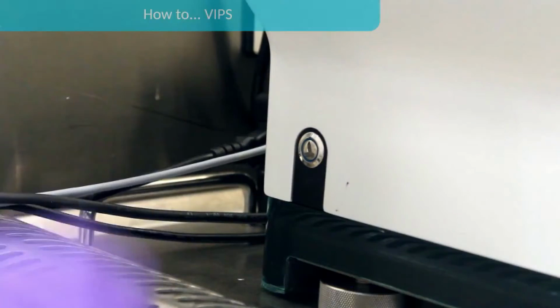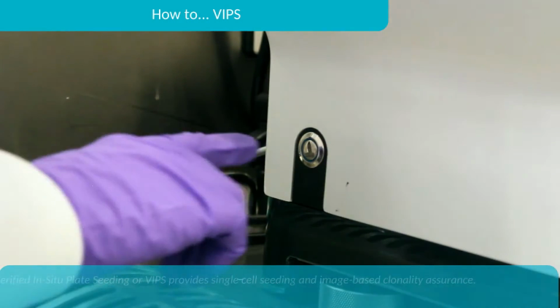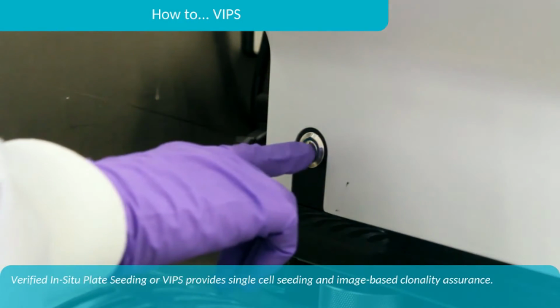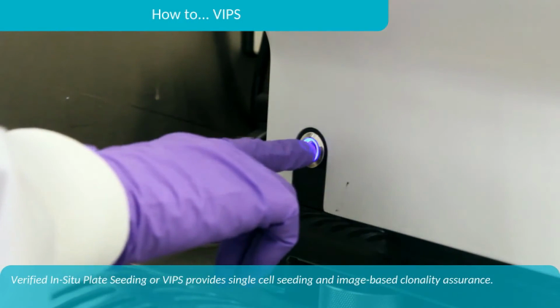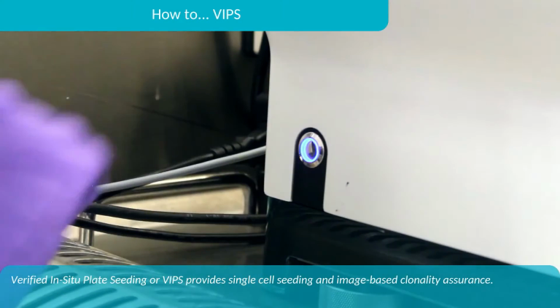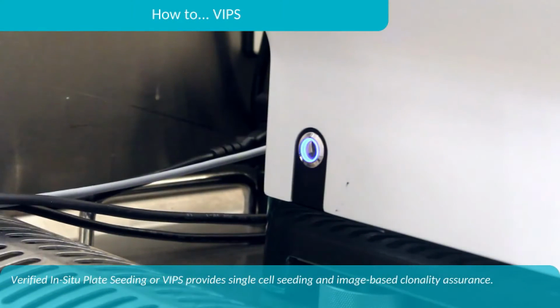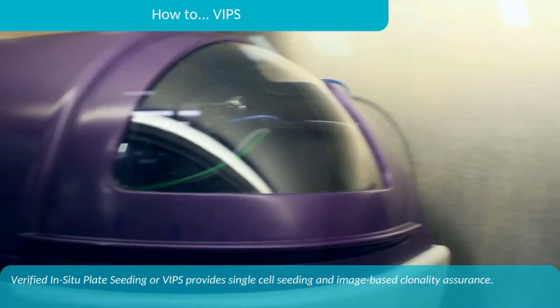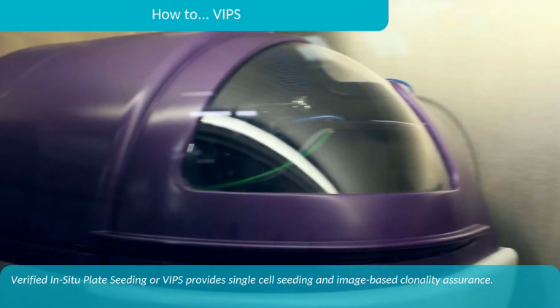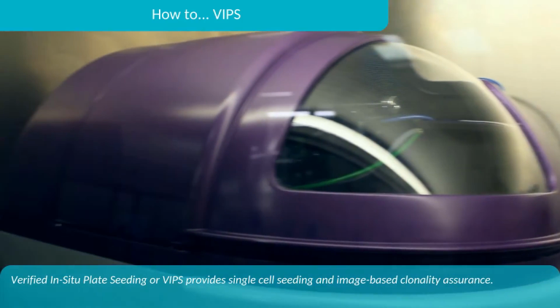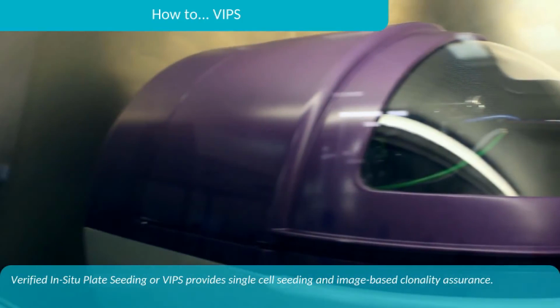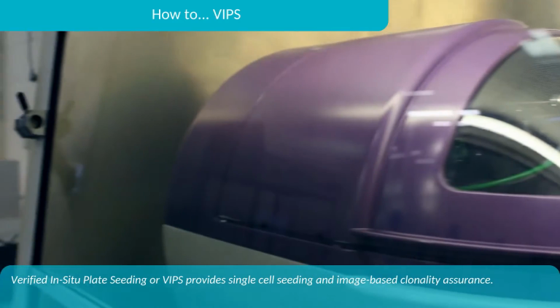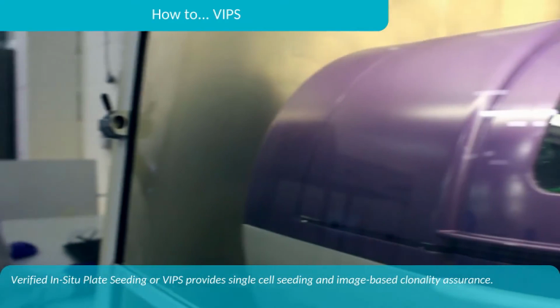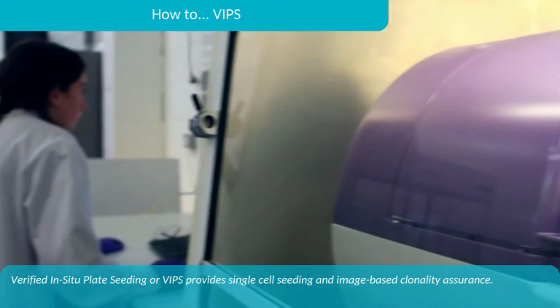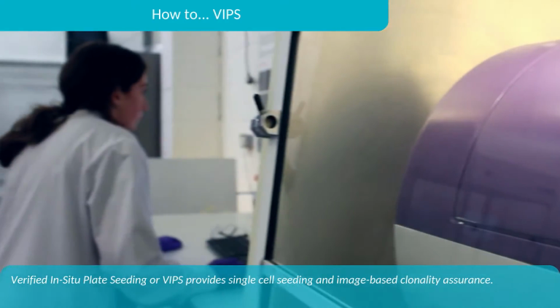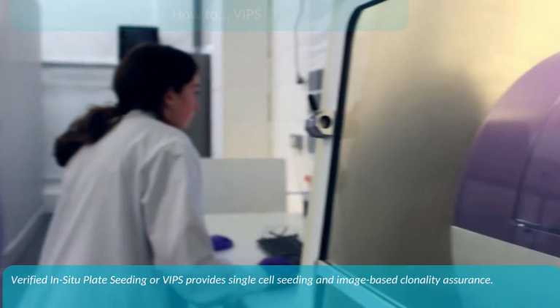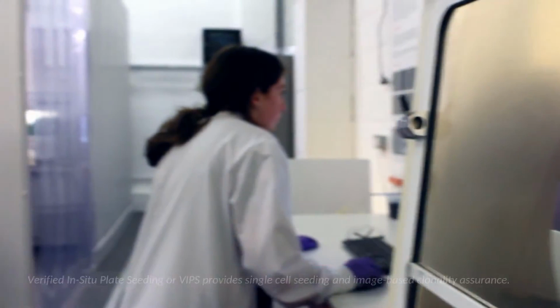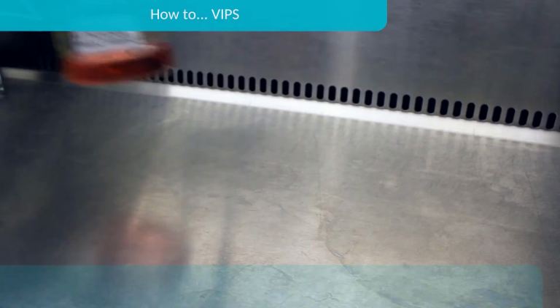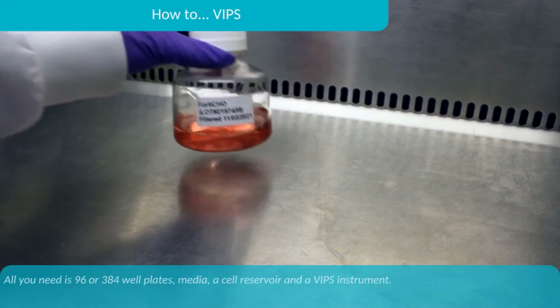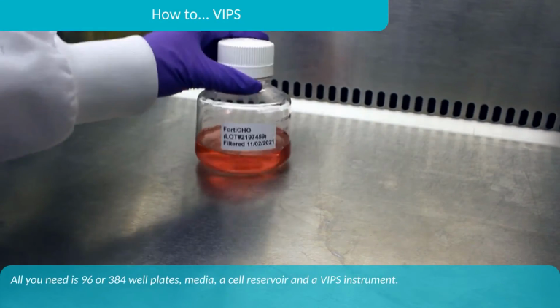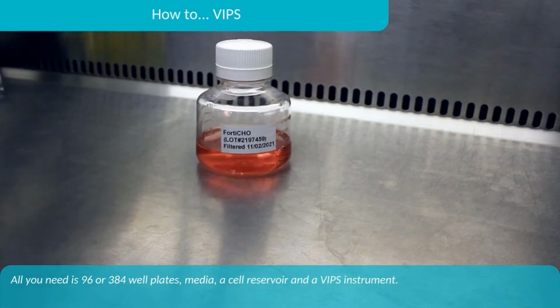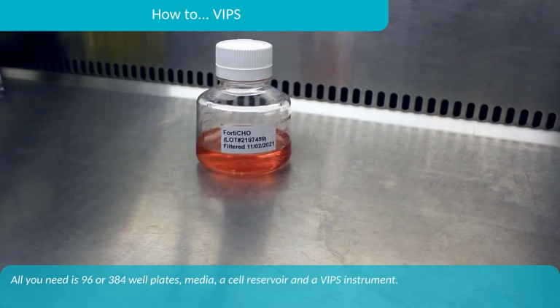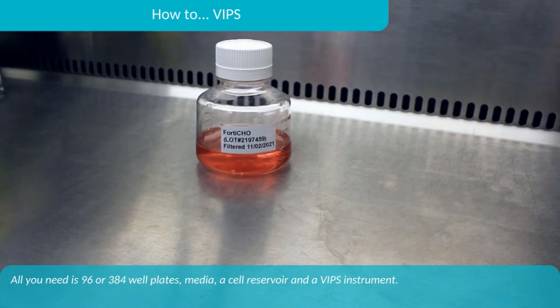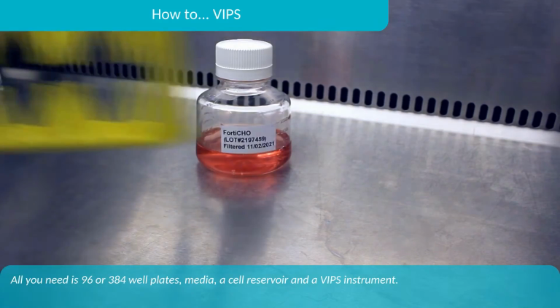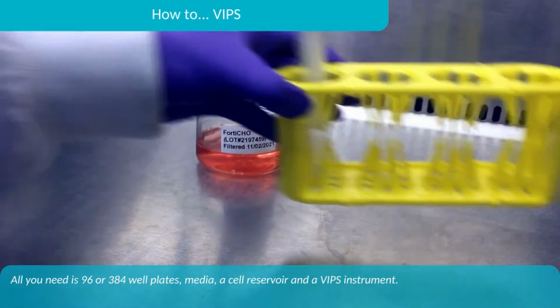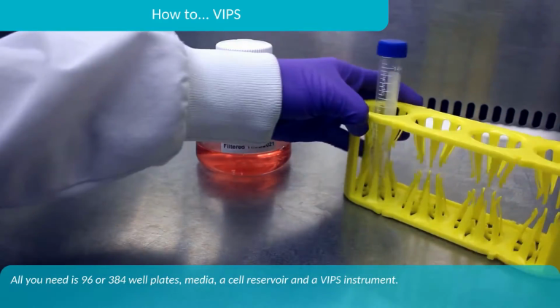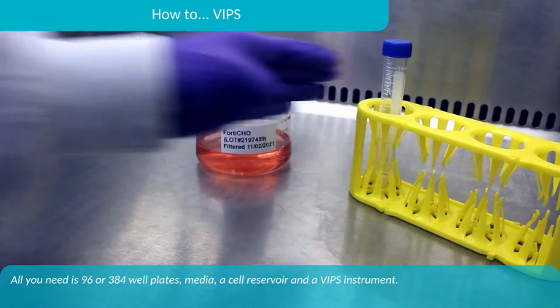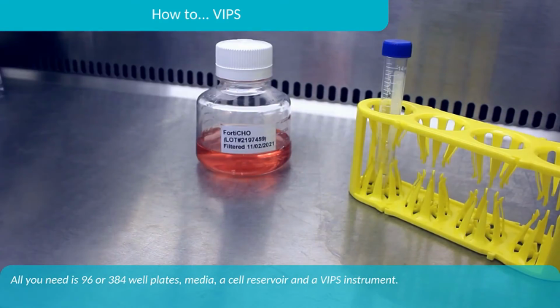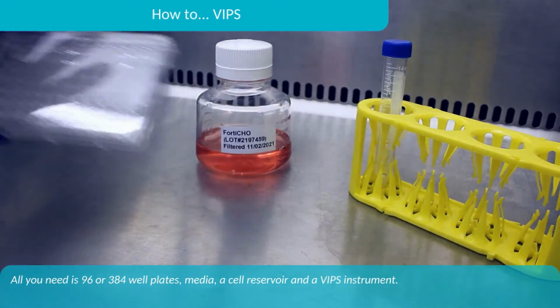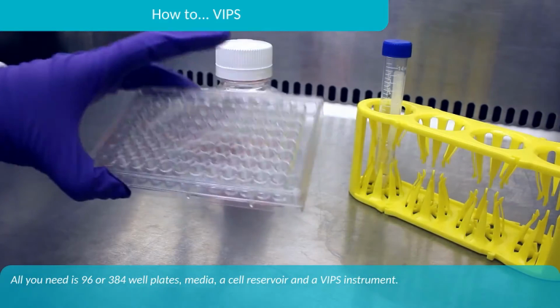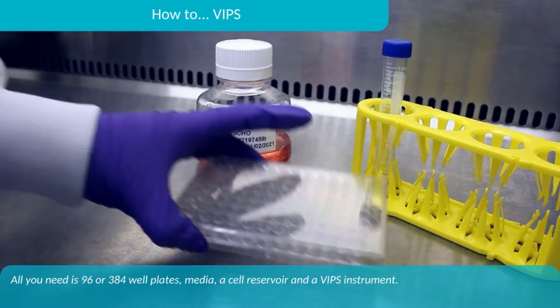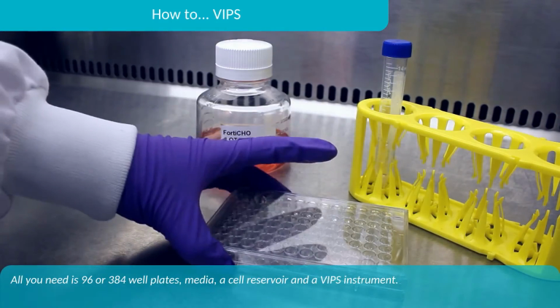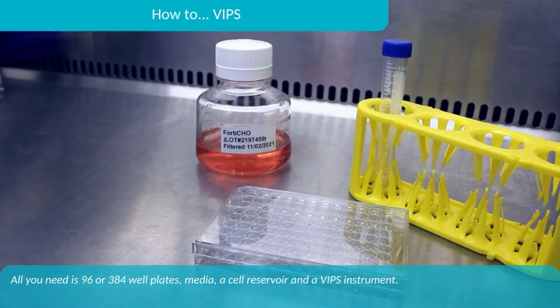Verified in-situ plate seeding, or VIPS, provides single-cell seeding and image-based clonality assurance. All you need is a 96 or 384 well plate, media, a cell reservoir, and a VIPS instrument.